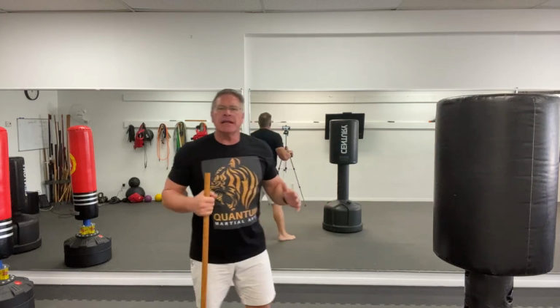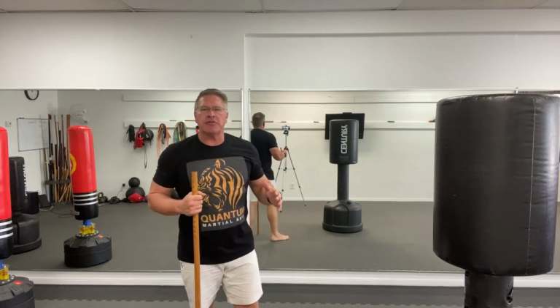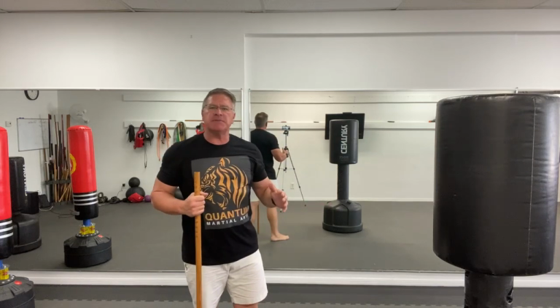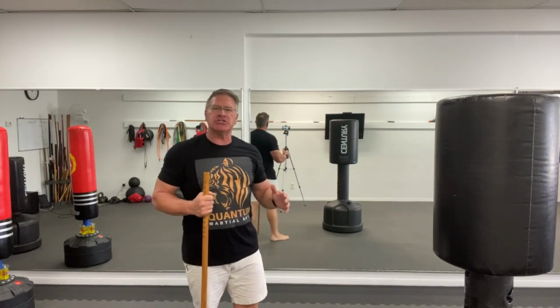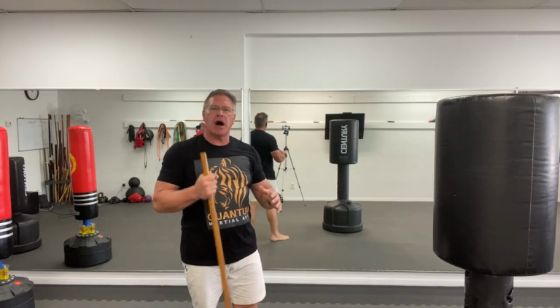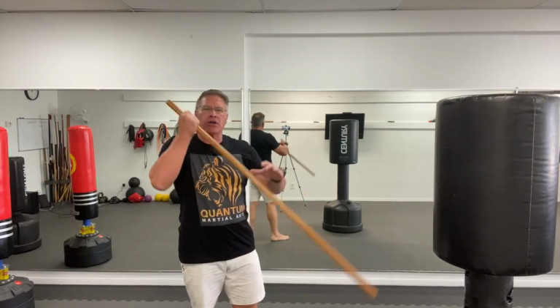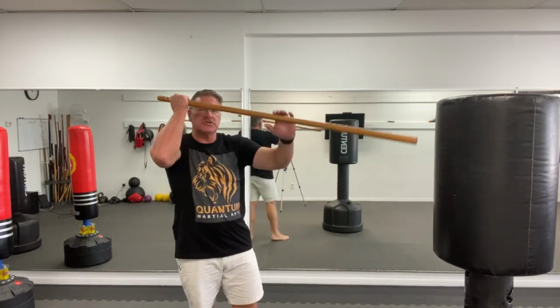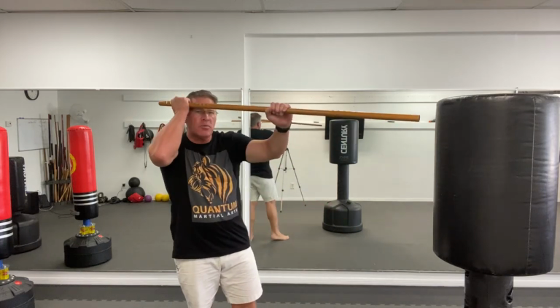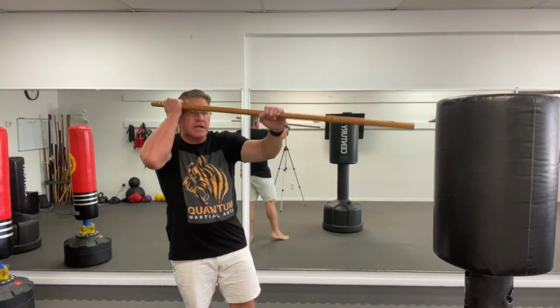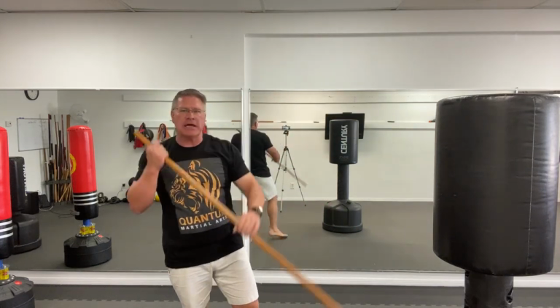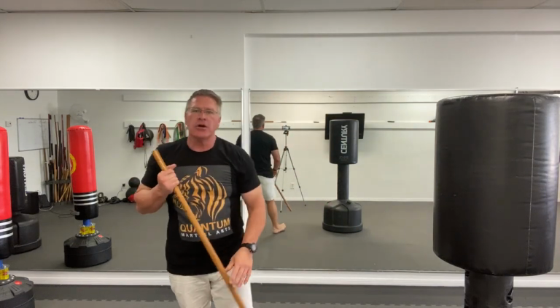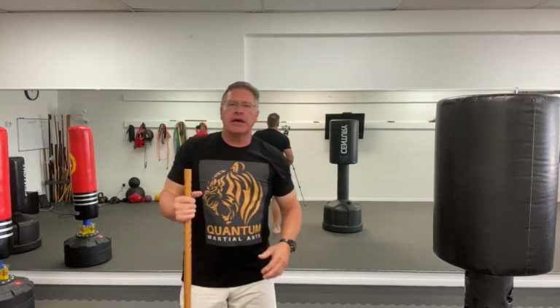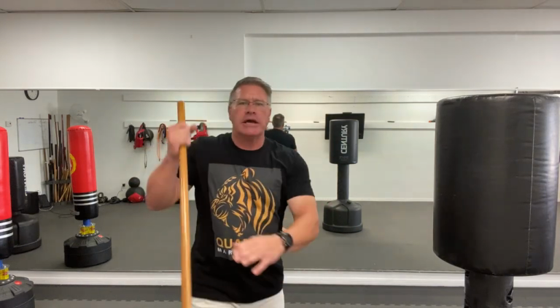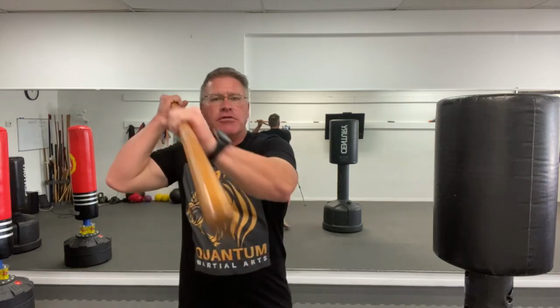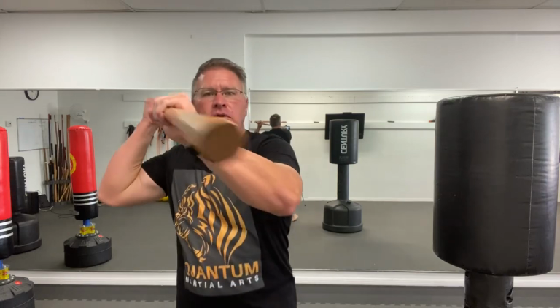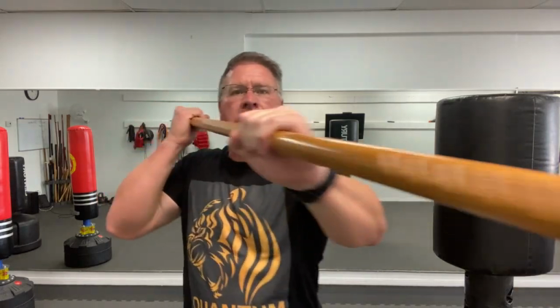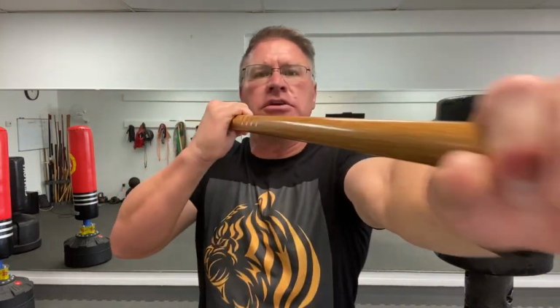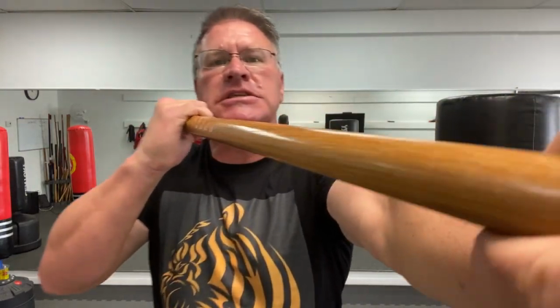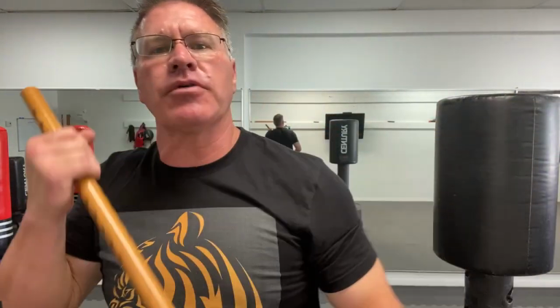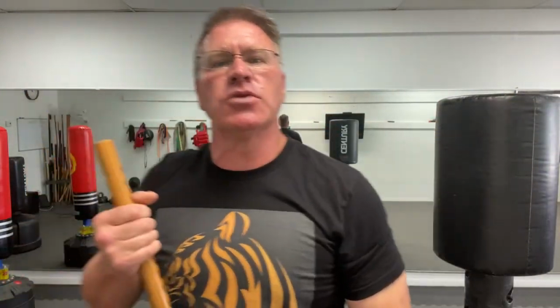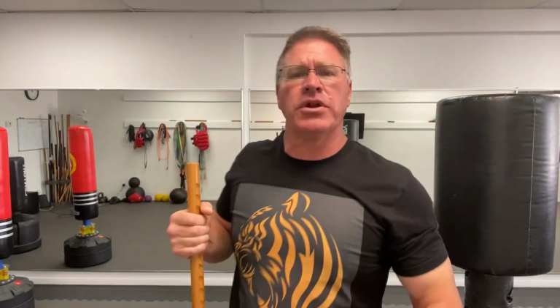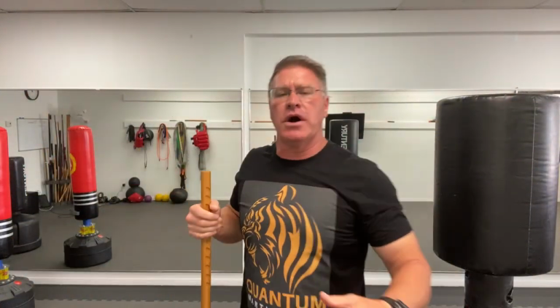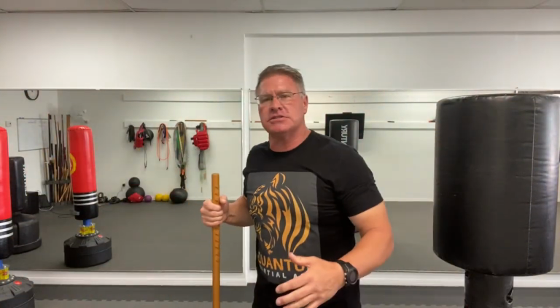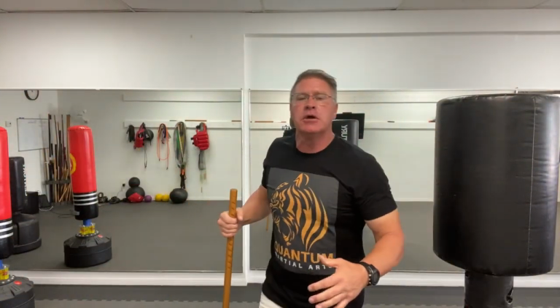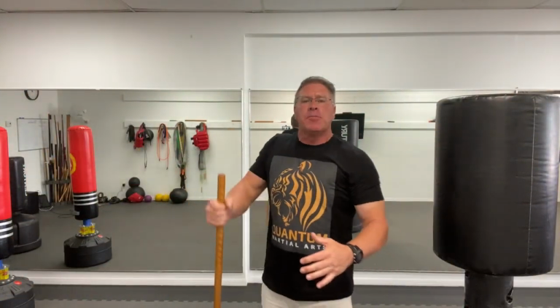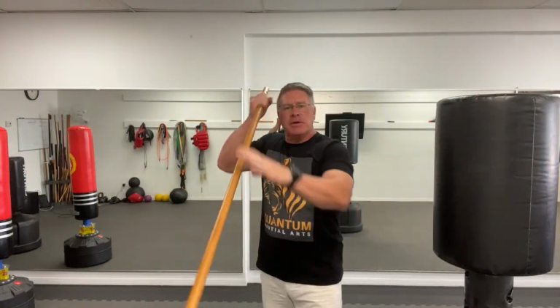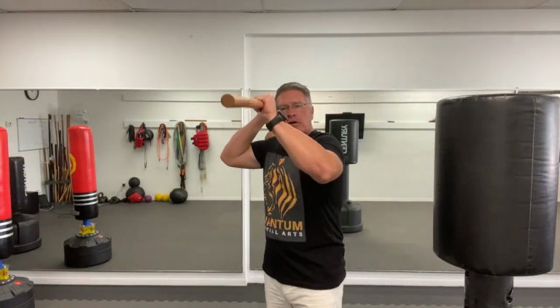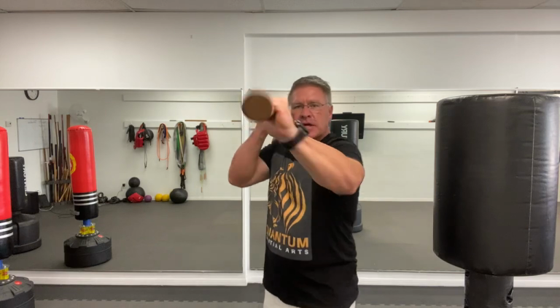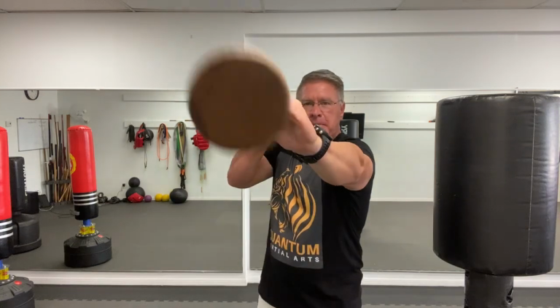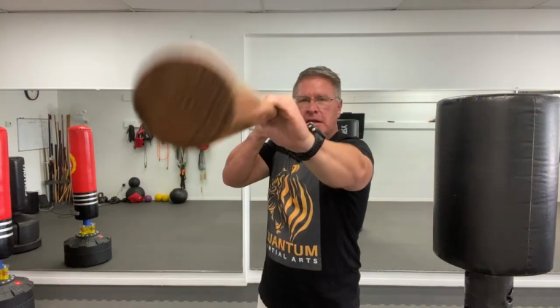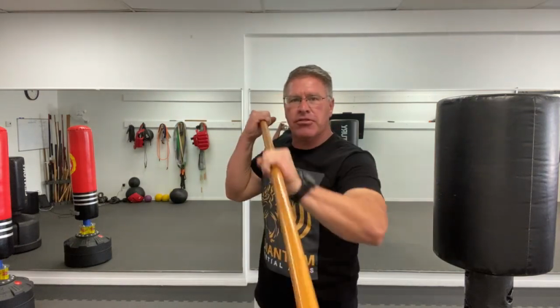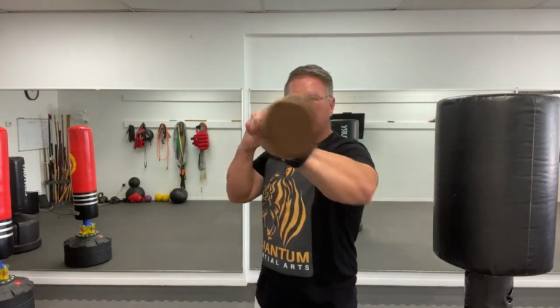From this position, I can also bring it up to my ear like you're answering your phone, and then you can simply thrust. Bring it up here, stepping in and thrusting.